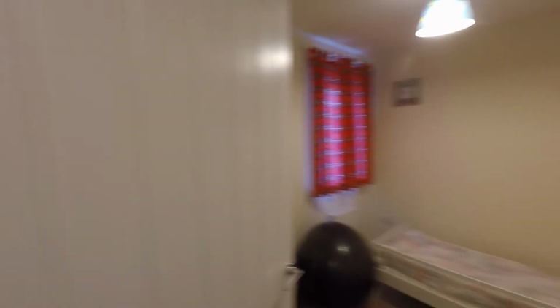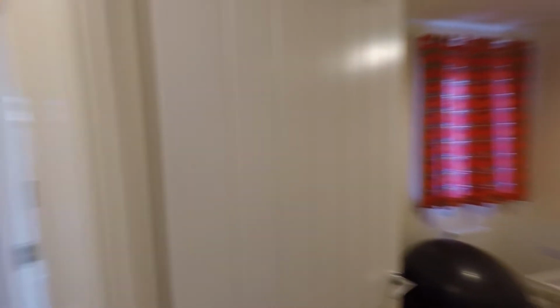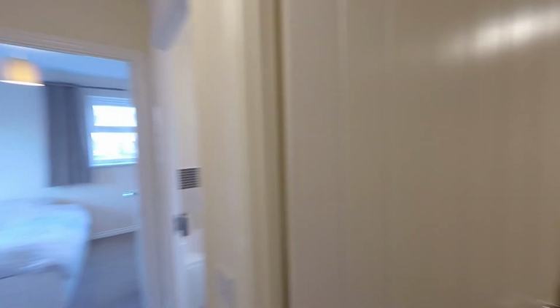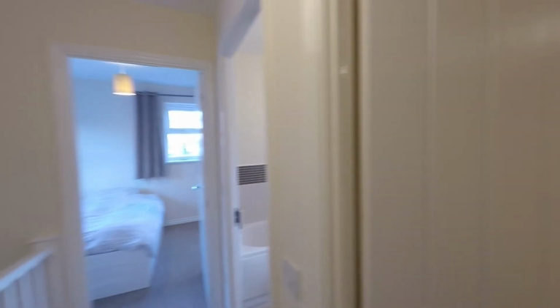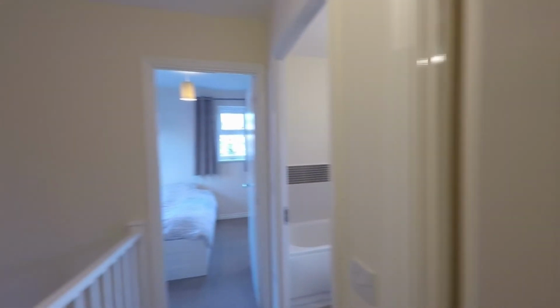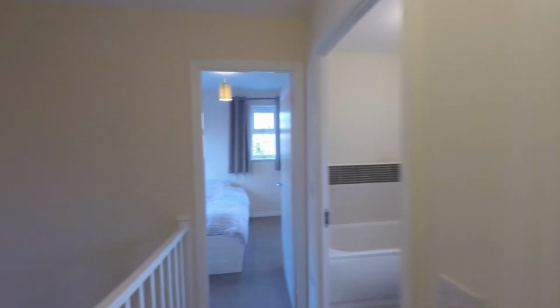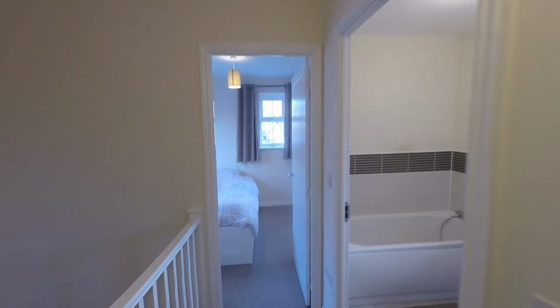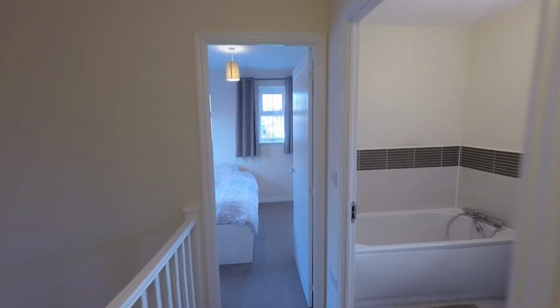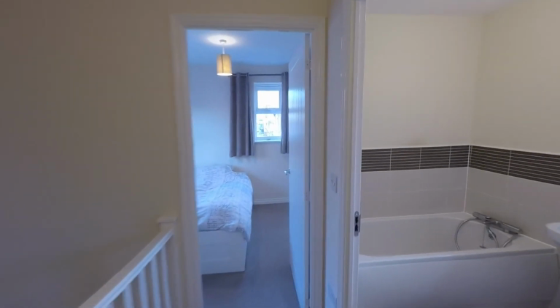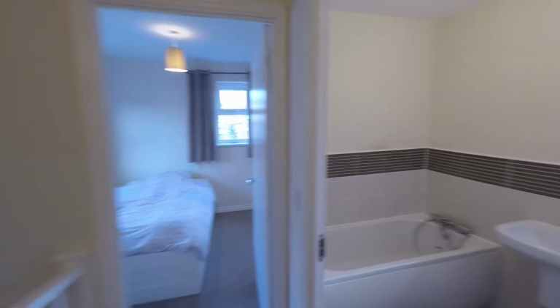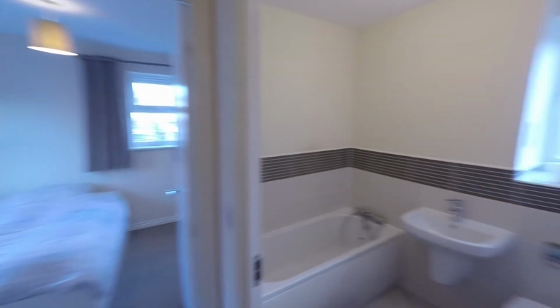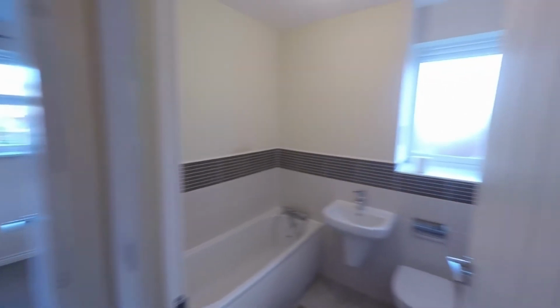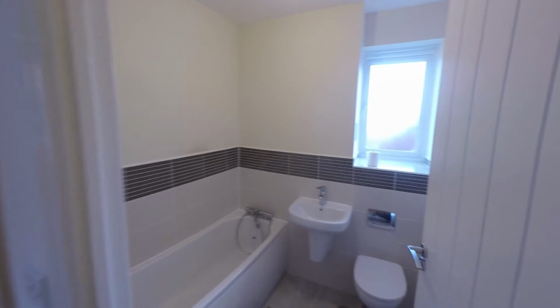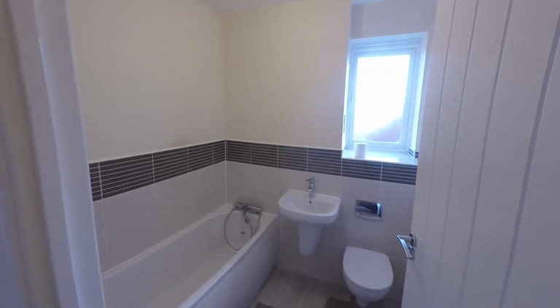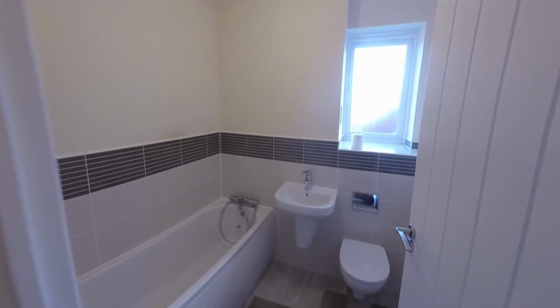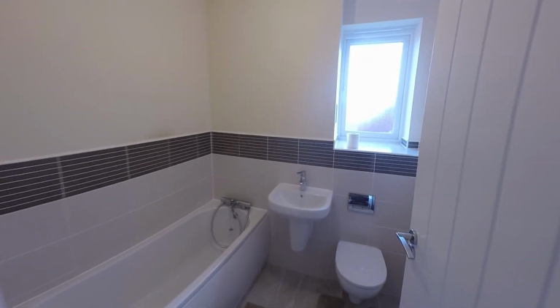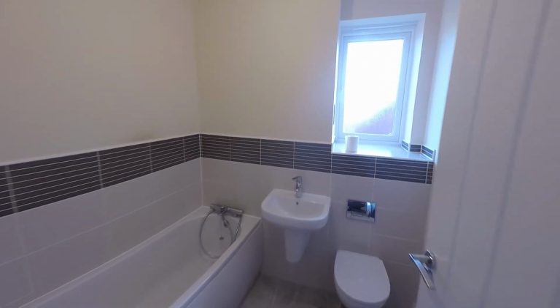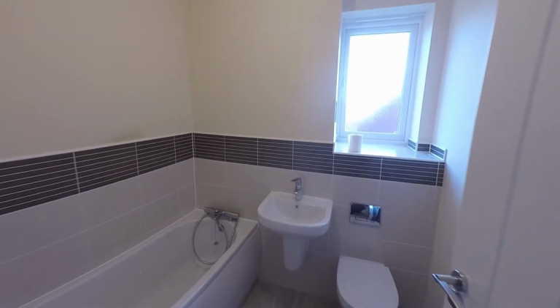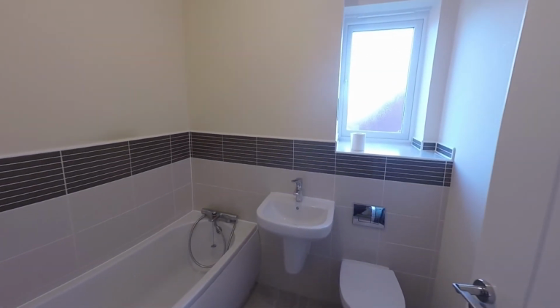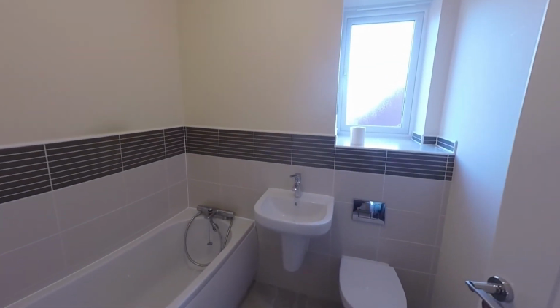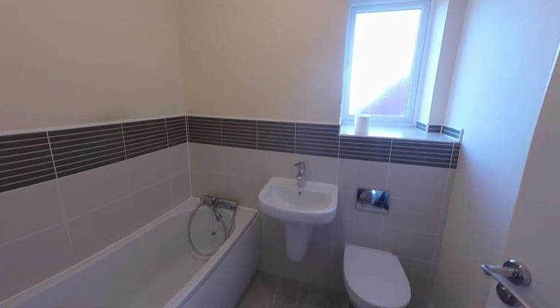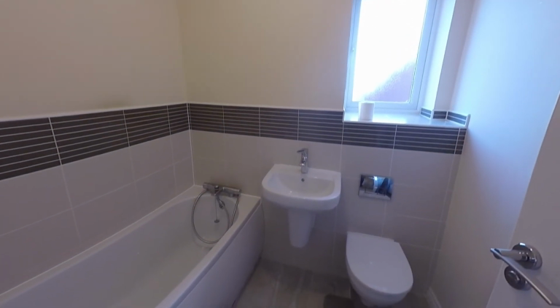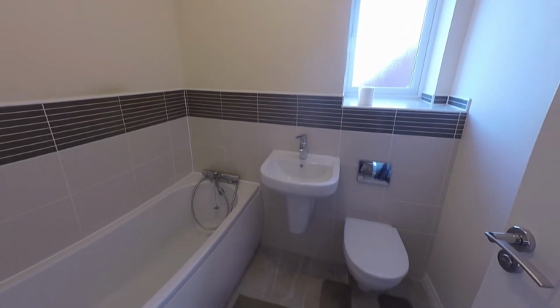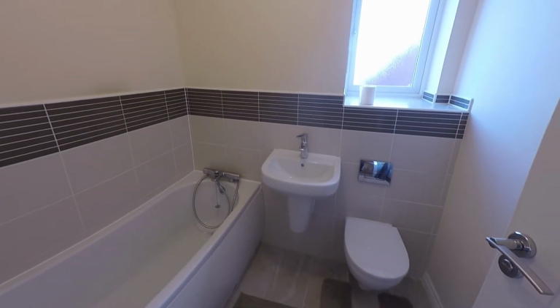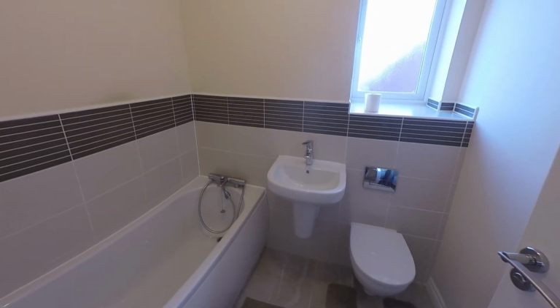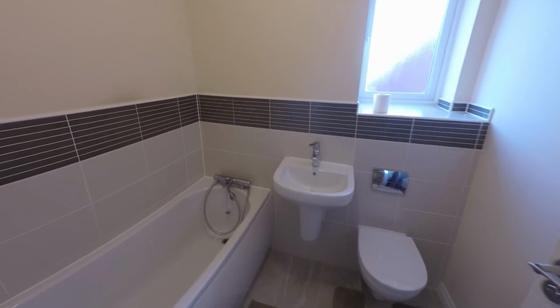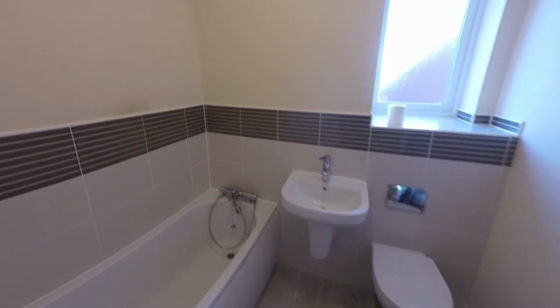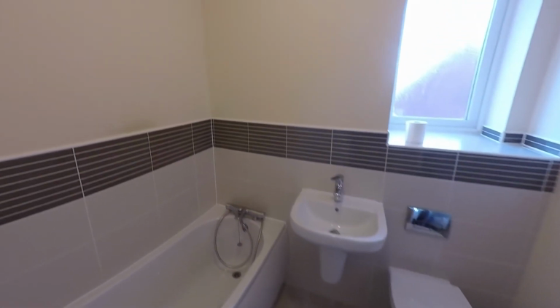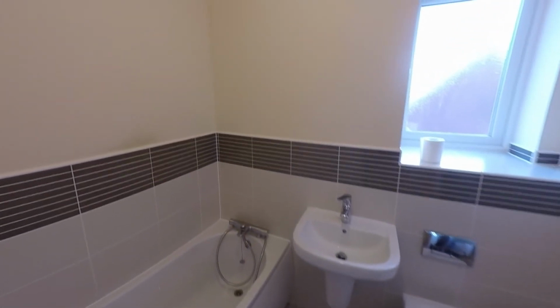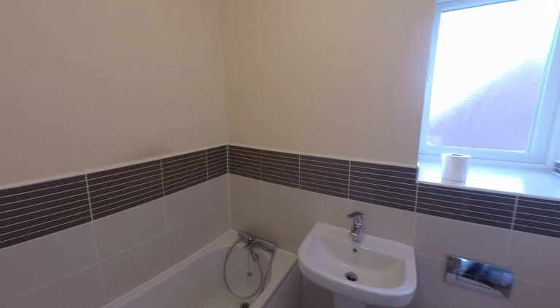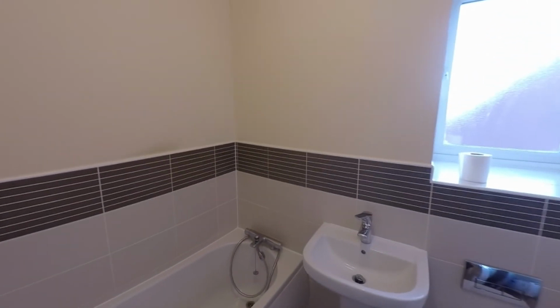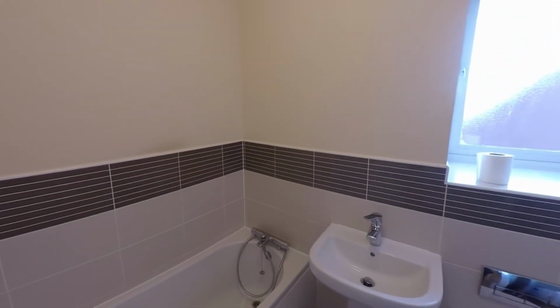Back across the landing next door we have the family bathroom. Again we can see we have a nice modern suite here, along with a shower attachment over the bath.